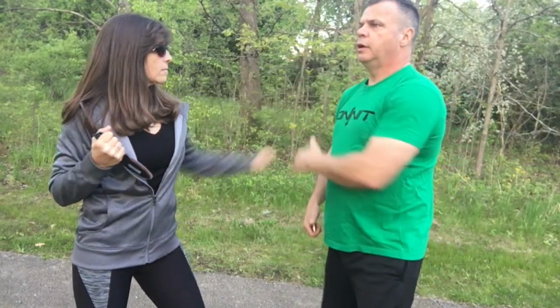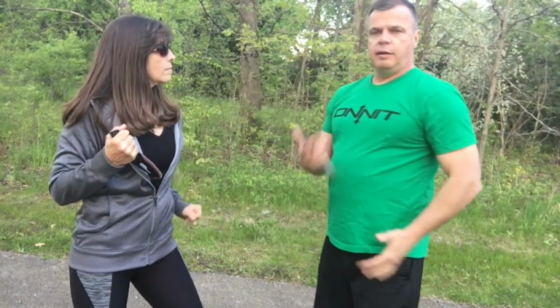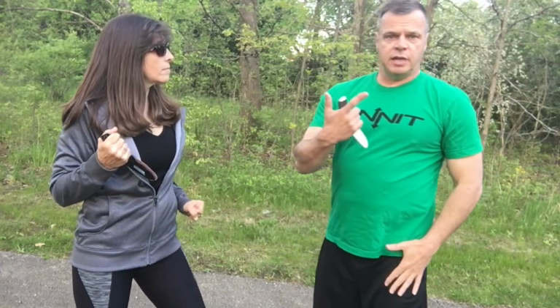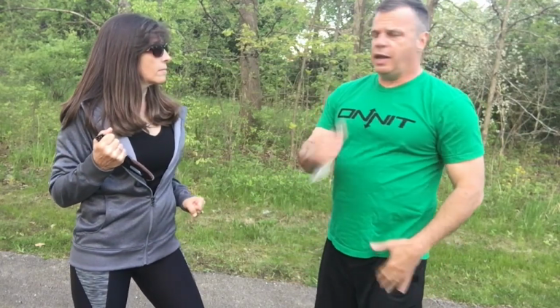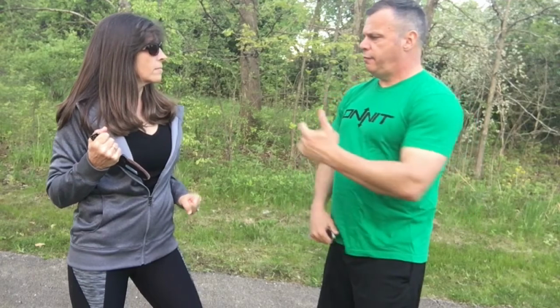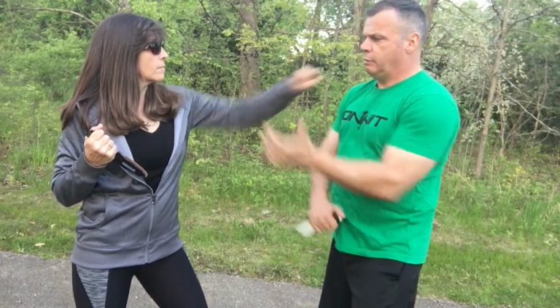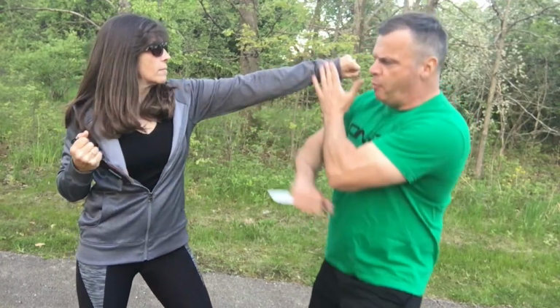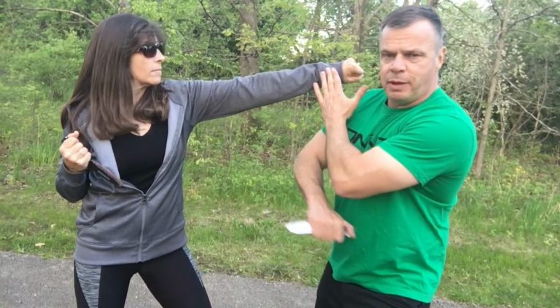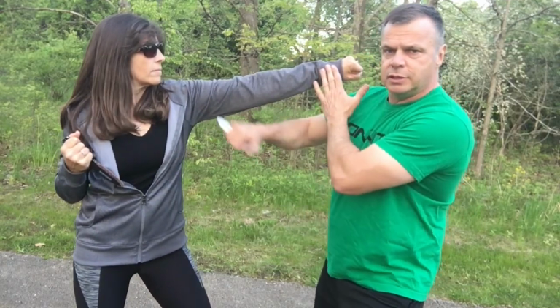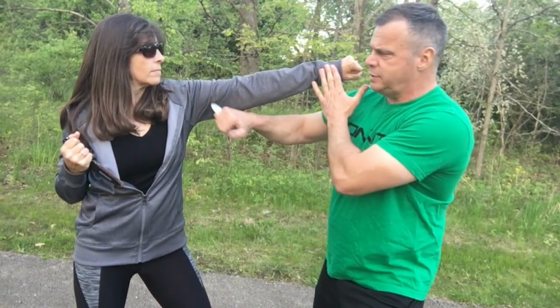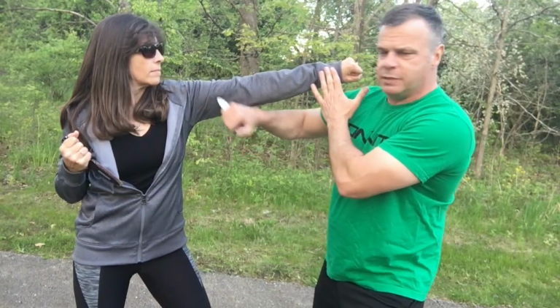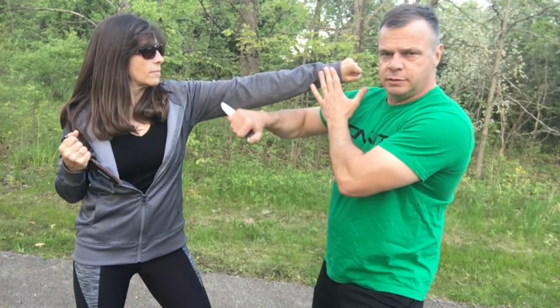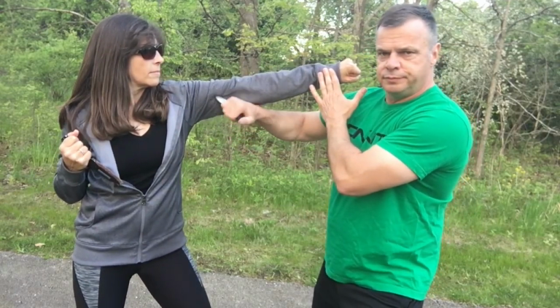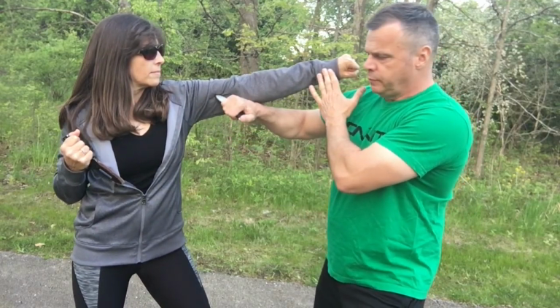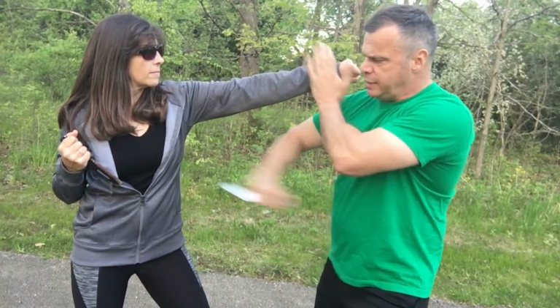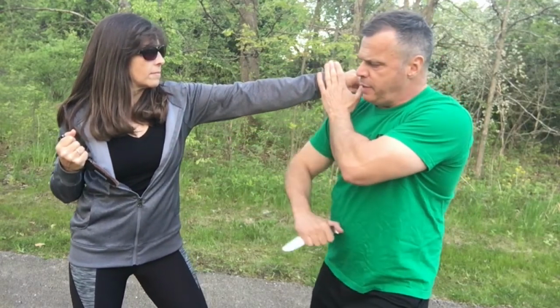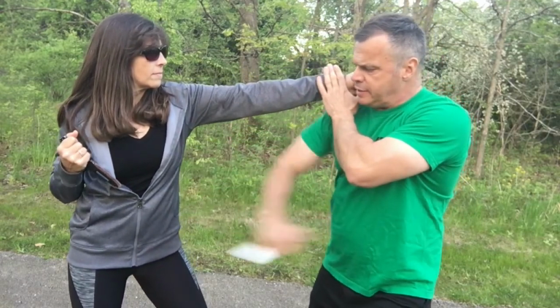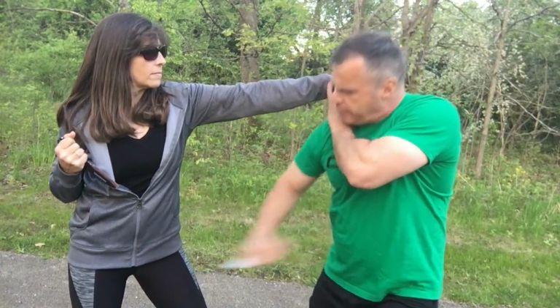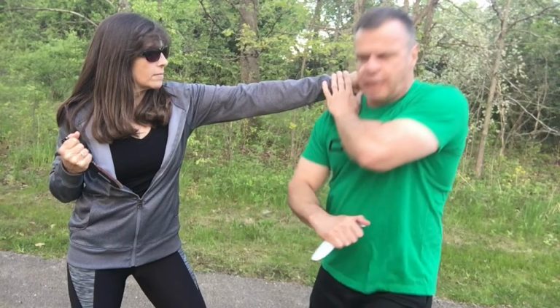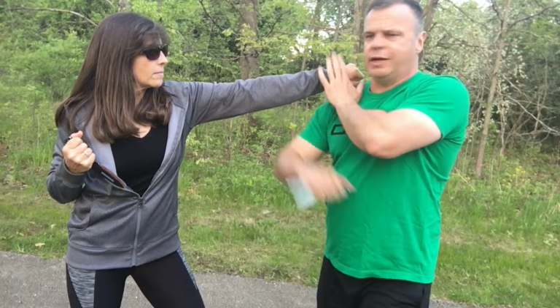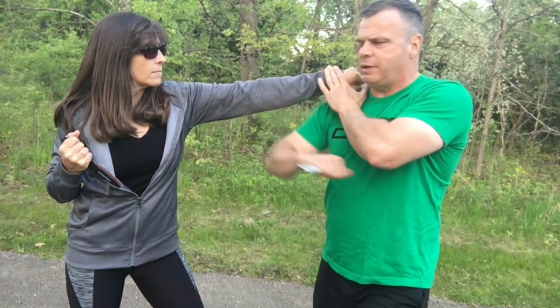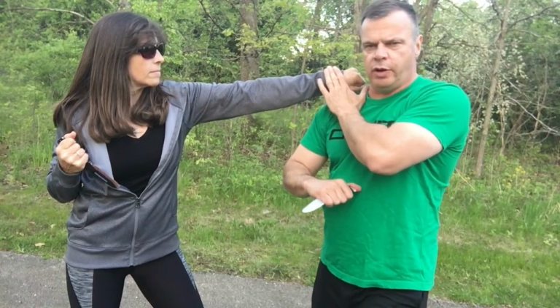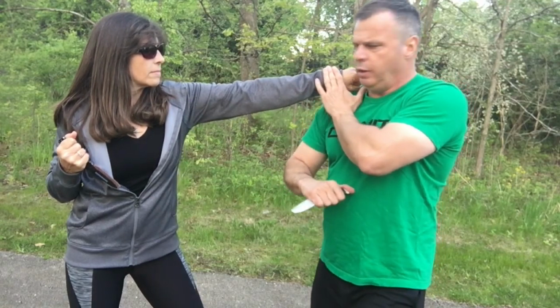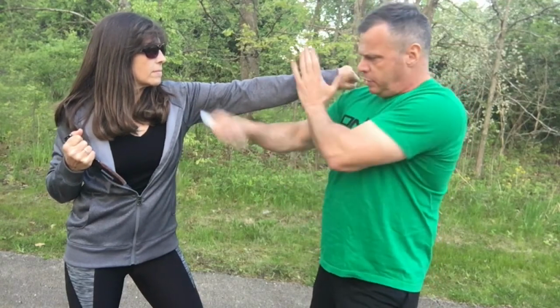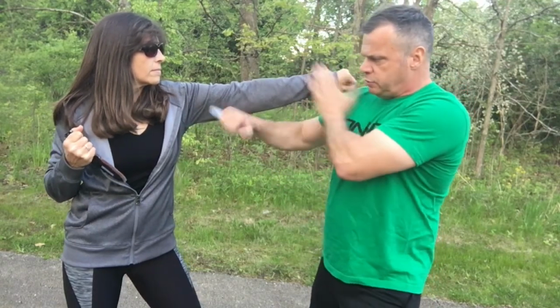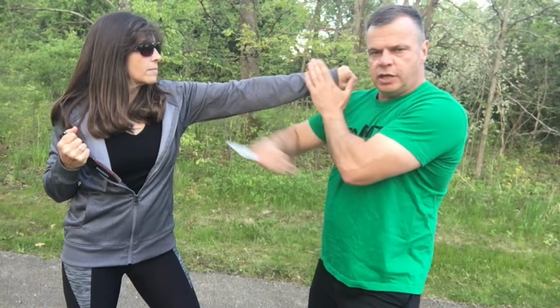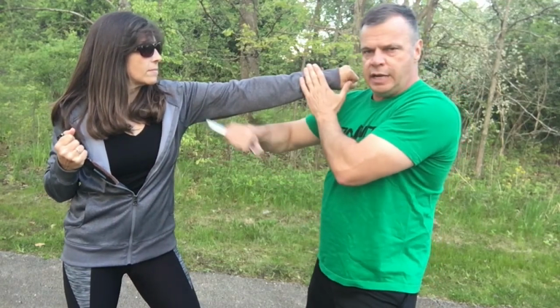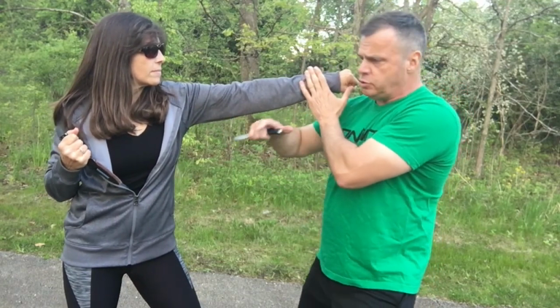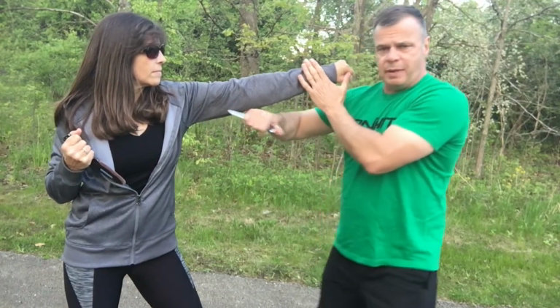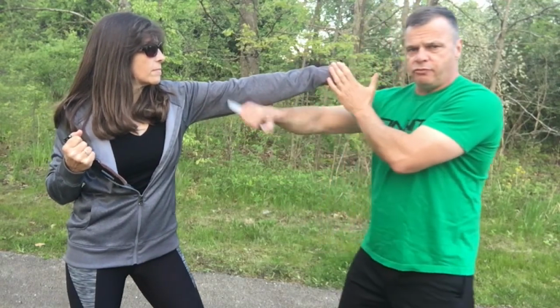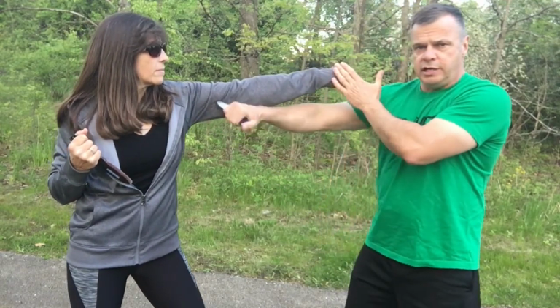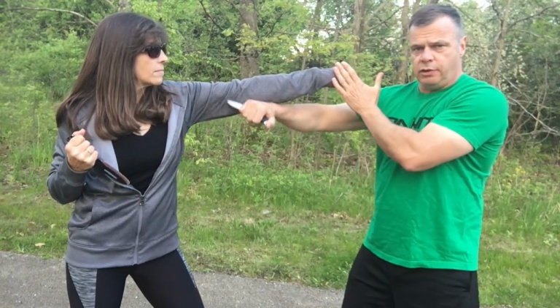And because I have a knife — boom — I punch this, or I stab this. I can stab here, I can stab here, I can stab here, I can stab anywhere, but this is right to the hand. Also, I'm out of range of her.